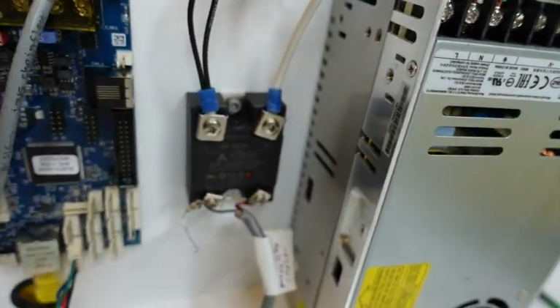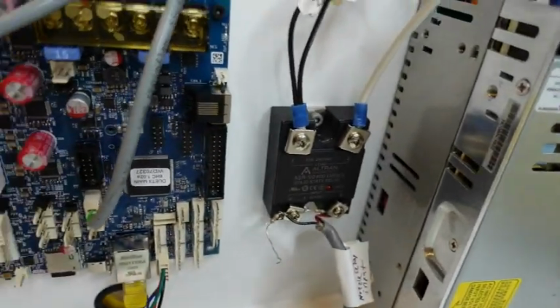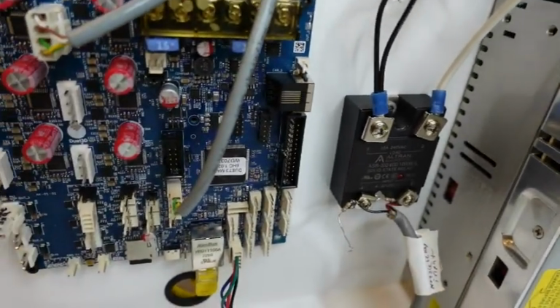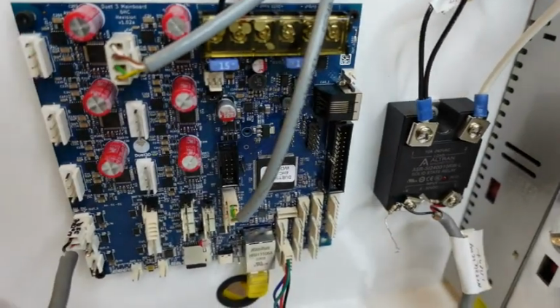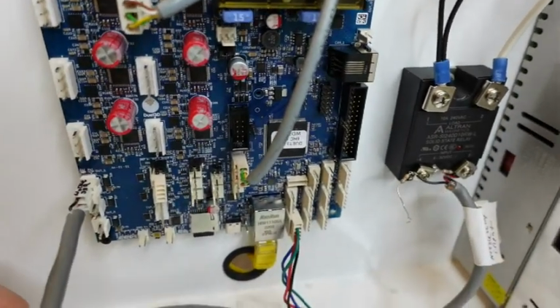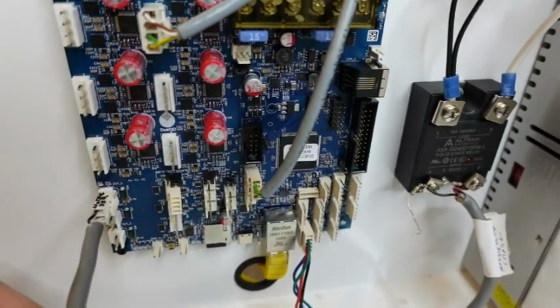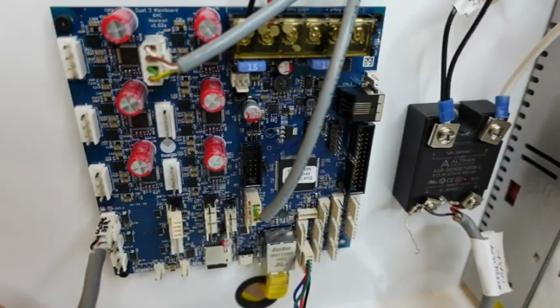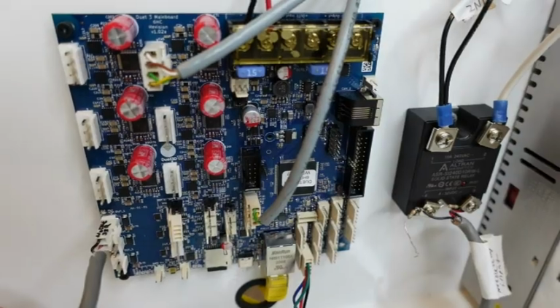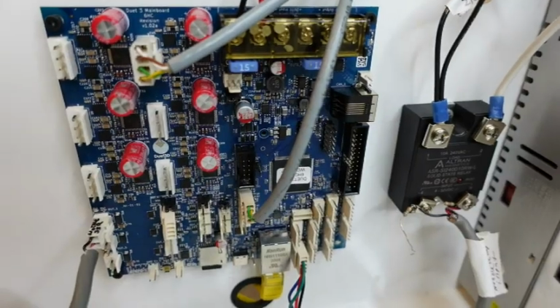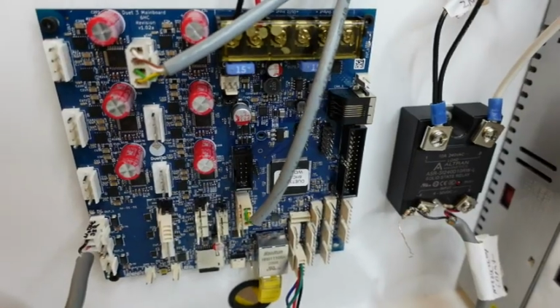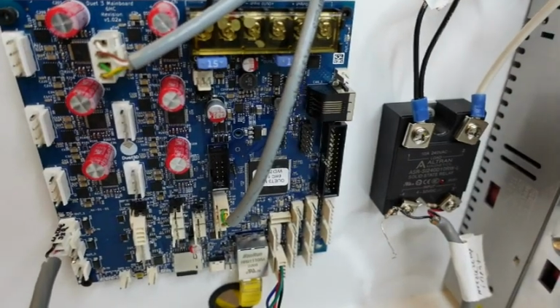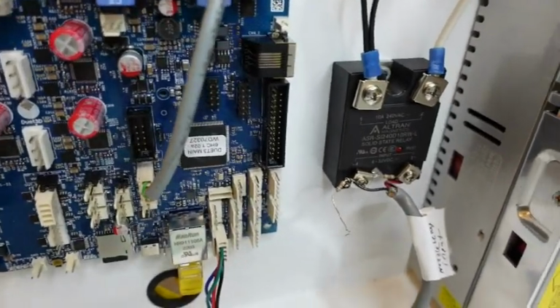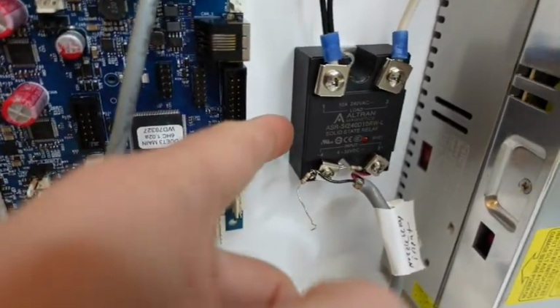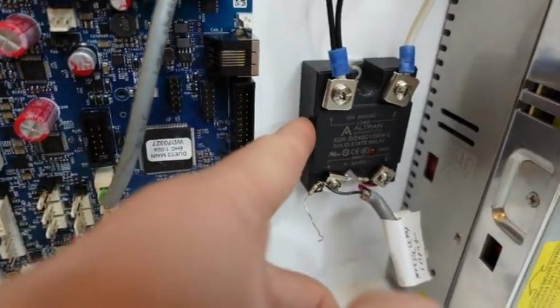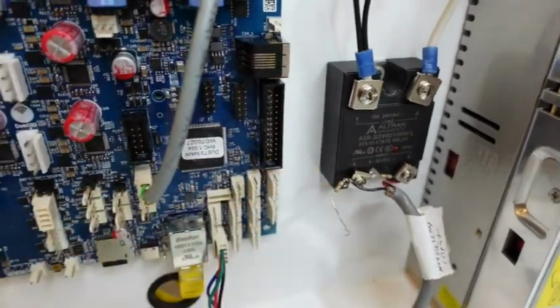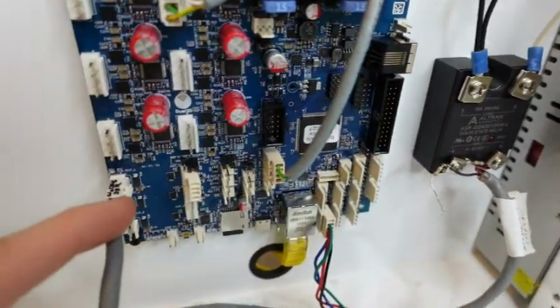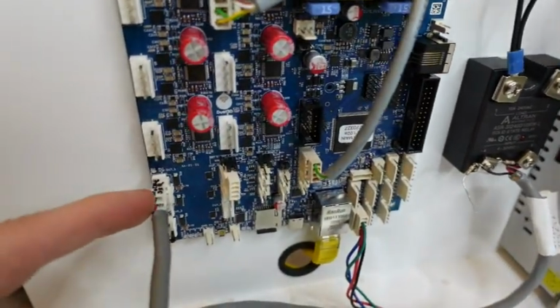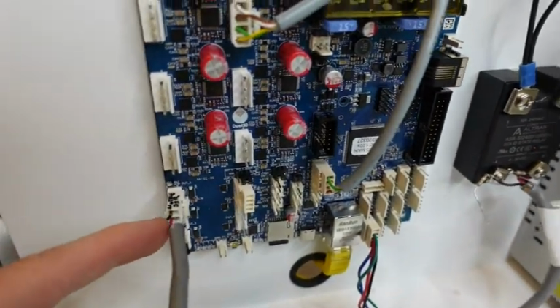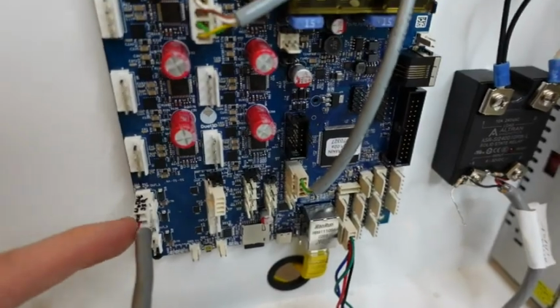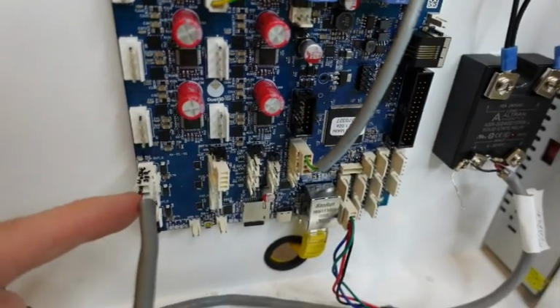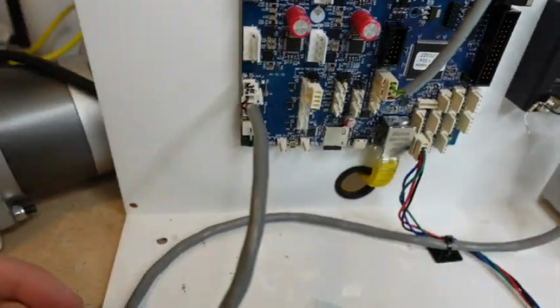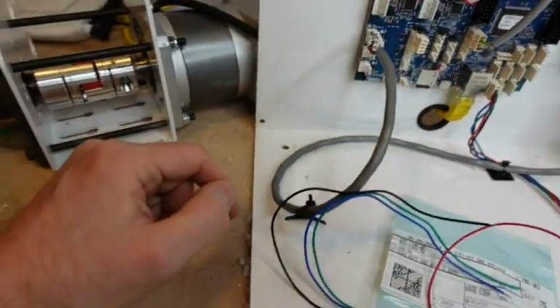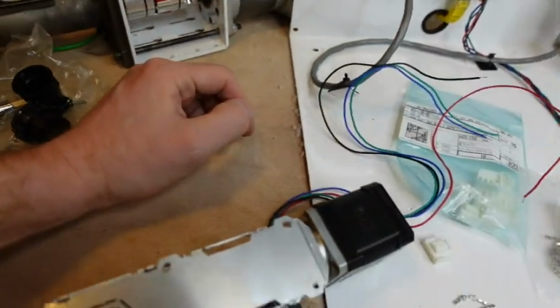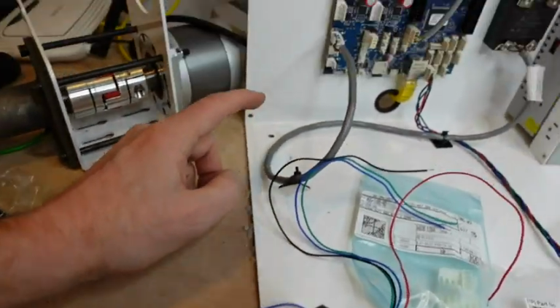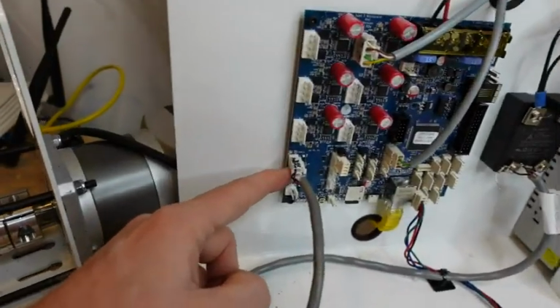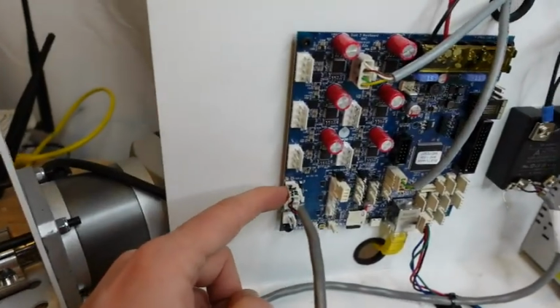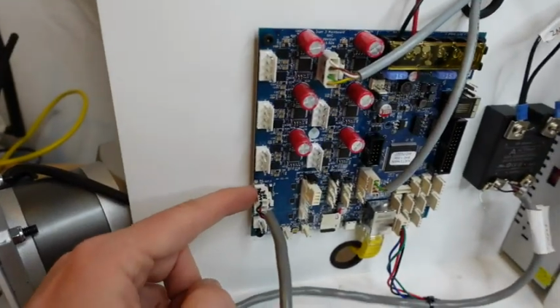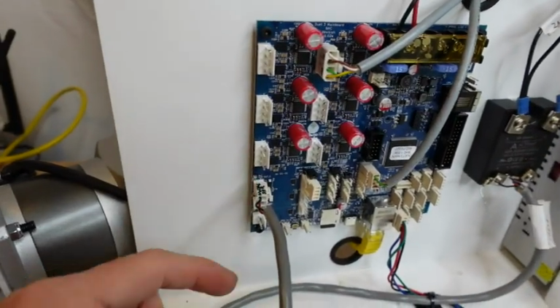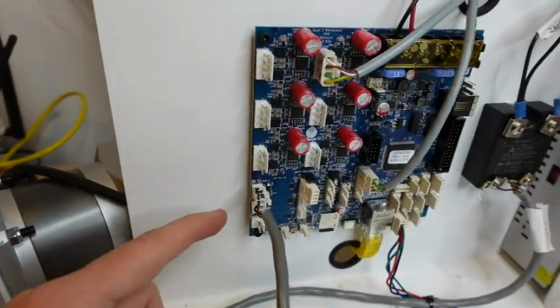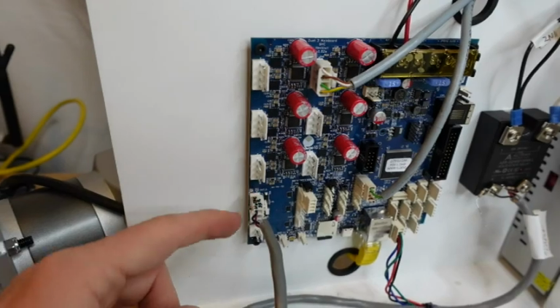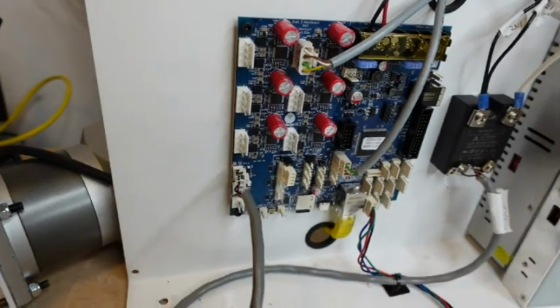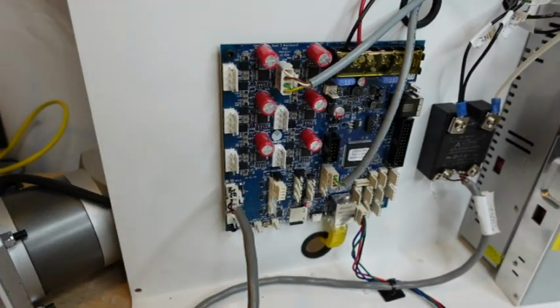For a bigger machine using AC power, you'd go through a relay, but we don't need that for this Mahor. This can supply up to 6 amps at 24 volts.